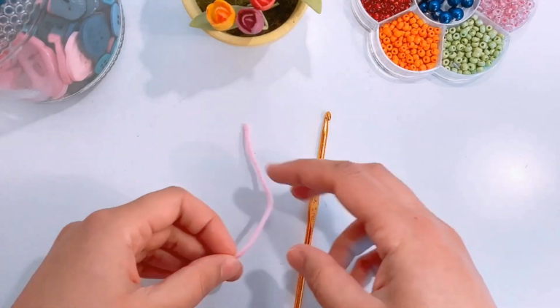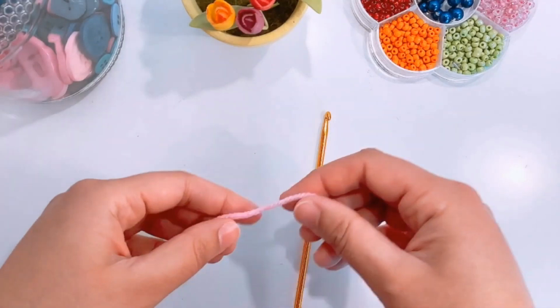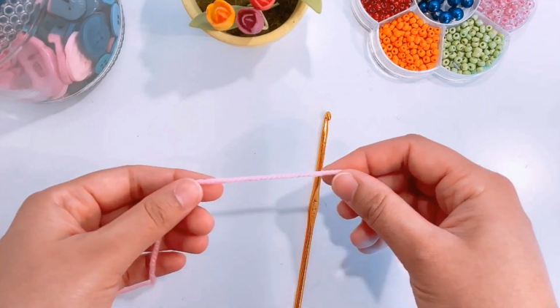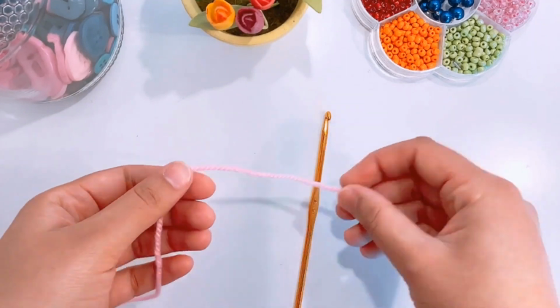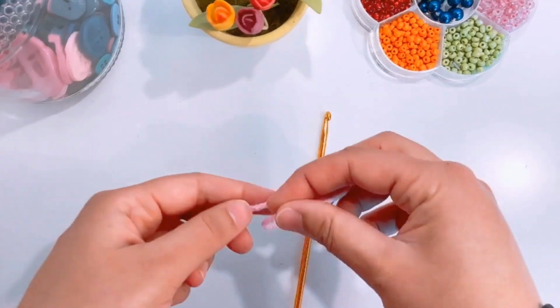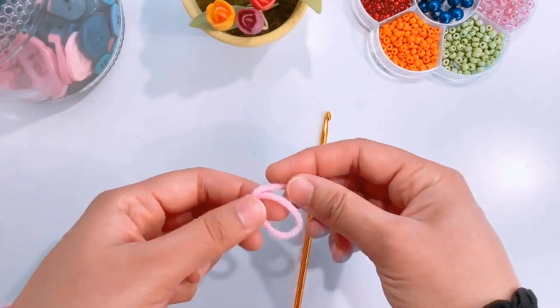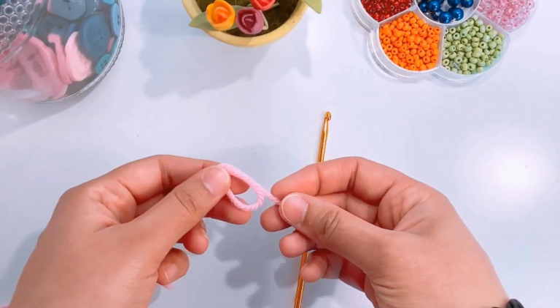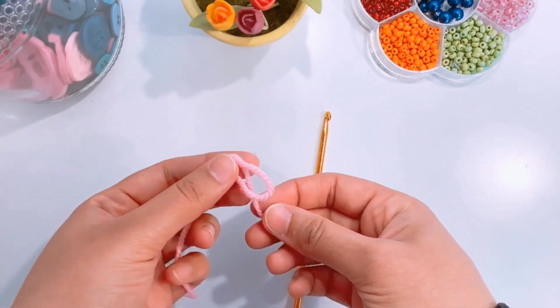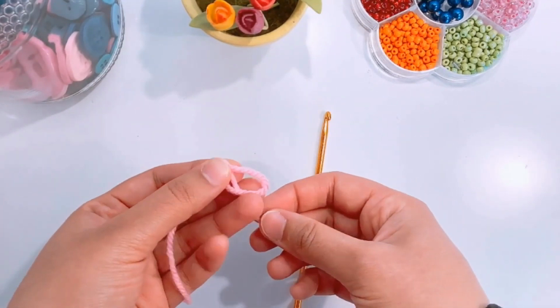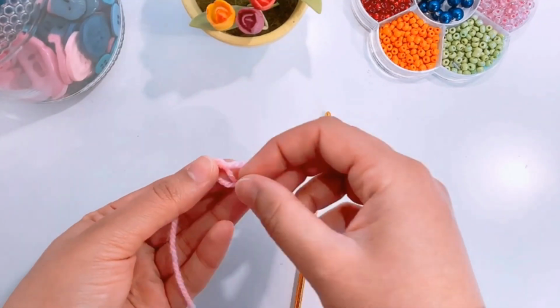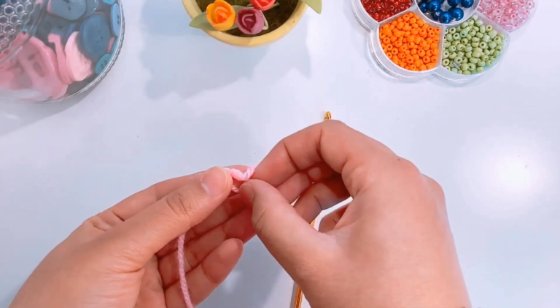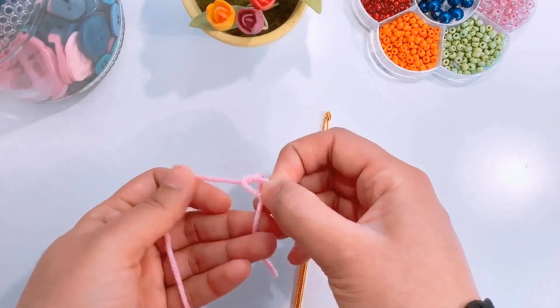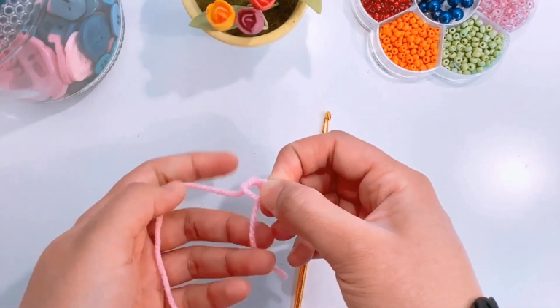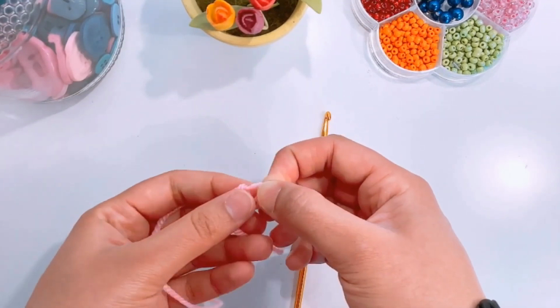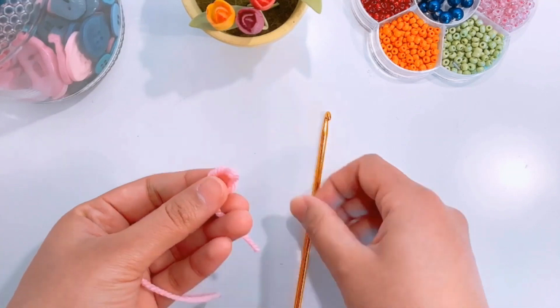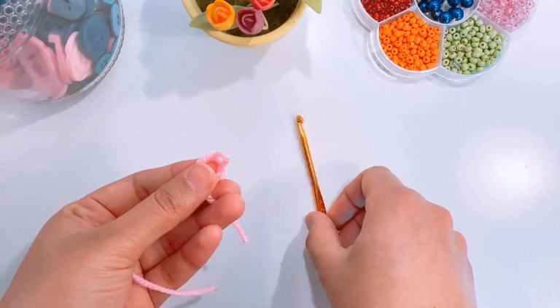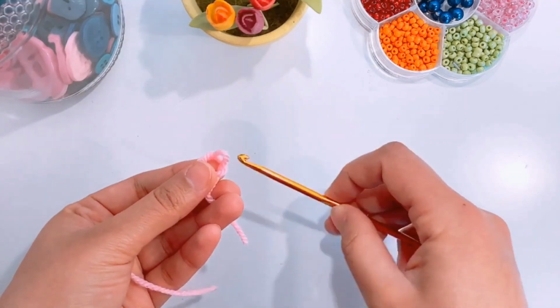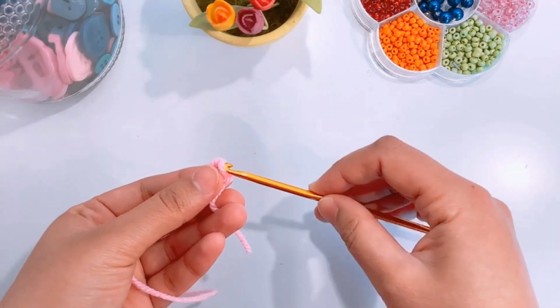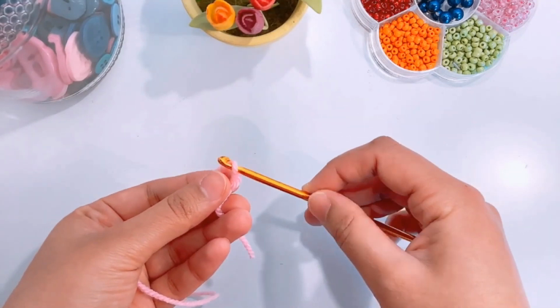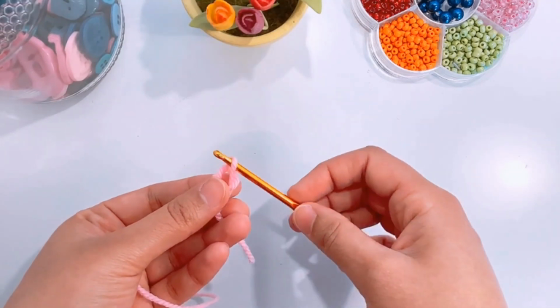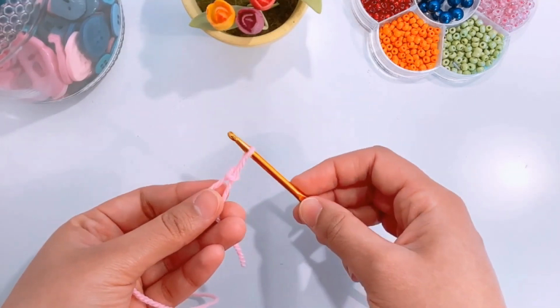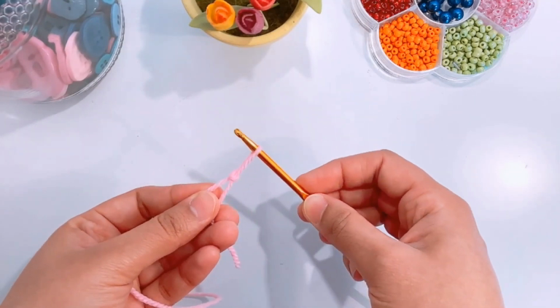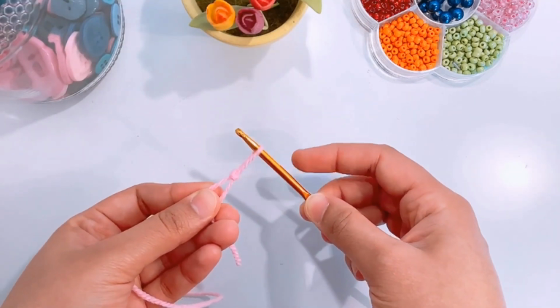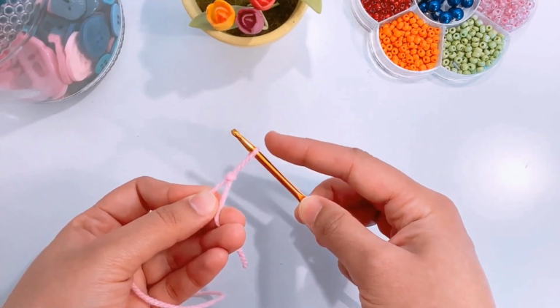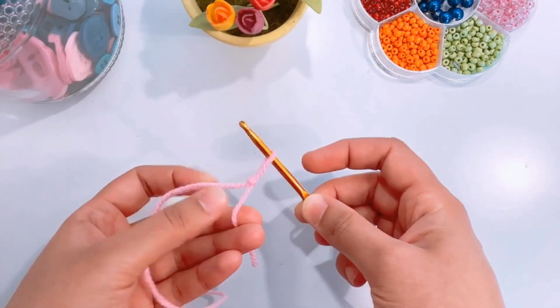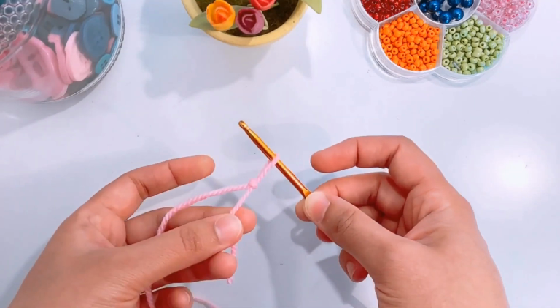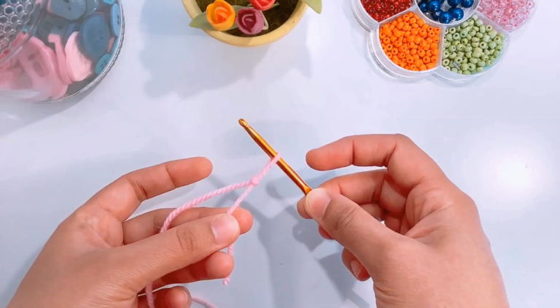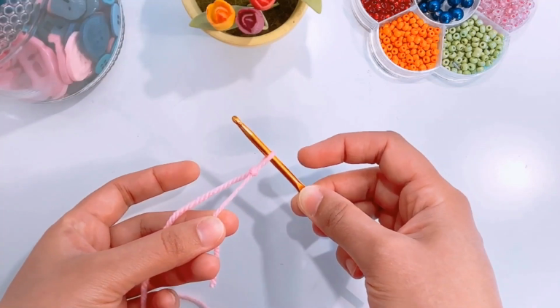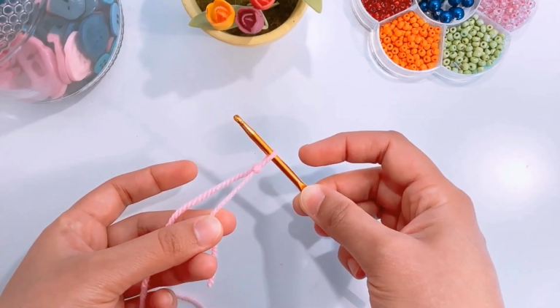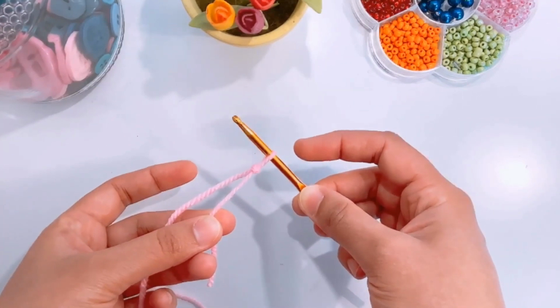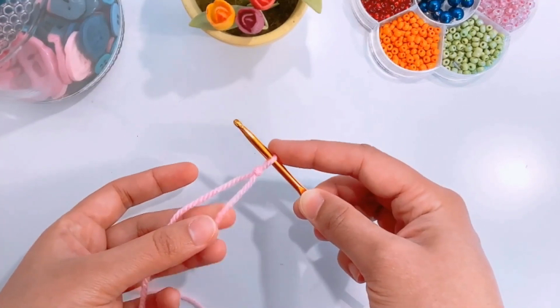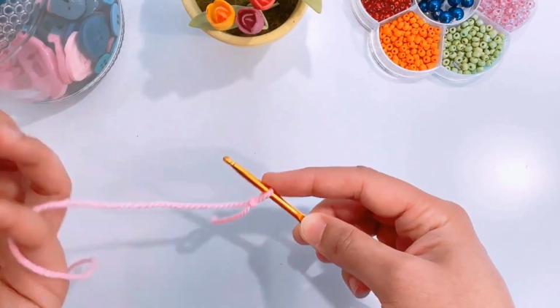To start our work we will make a slipknot. Once you have your knot ready we will start with the foundation chain.